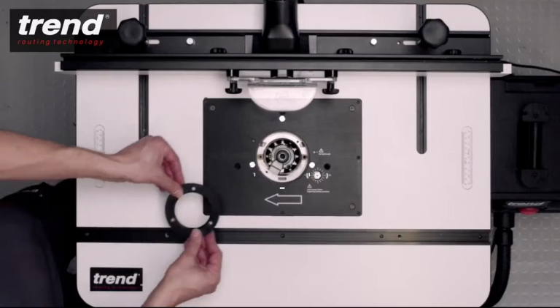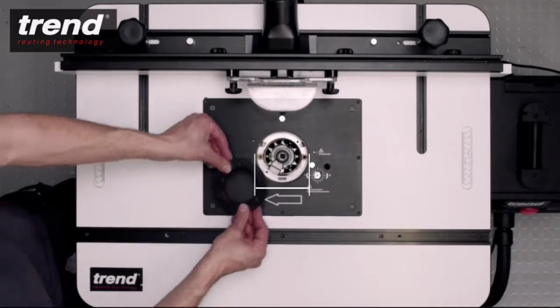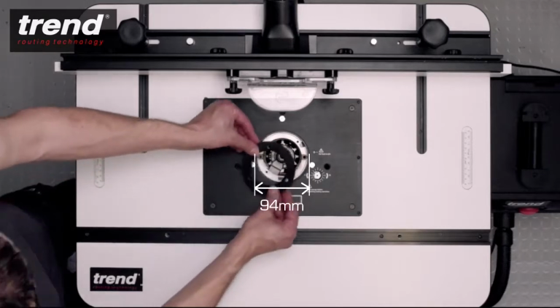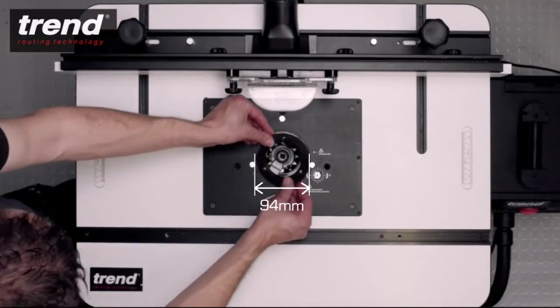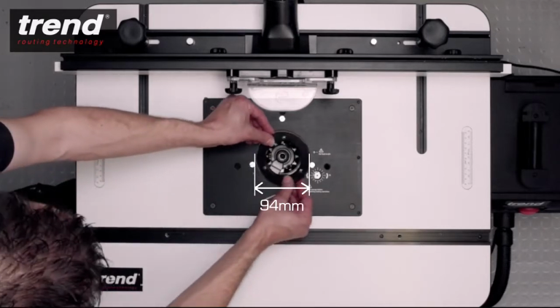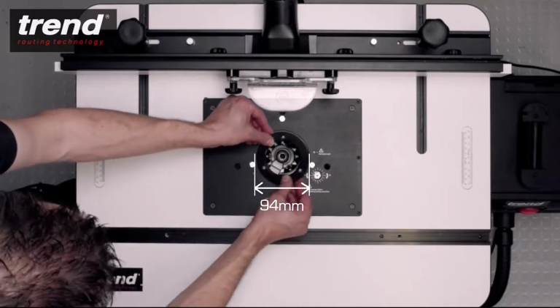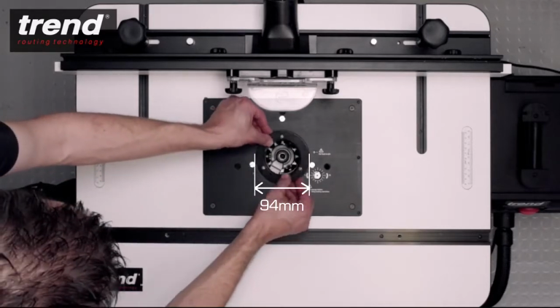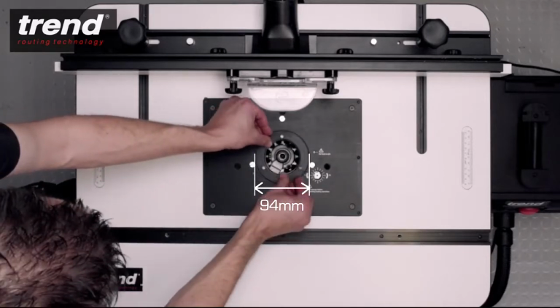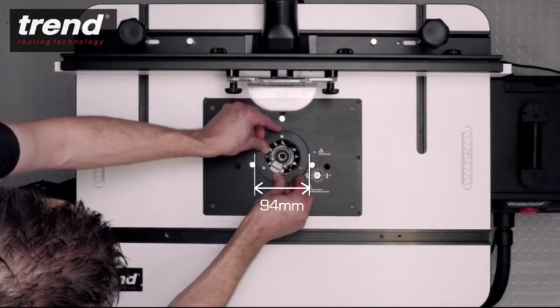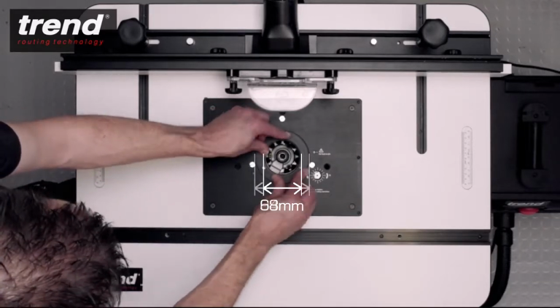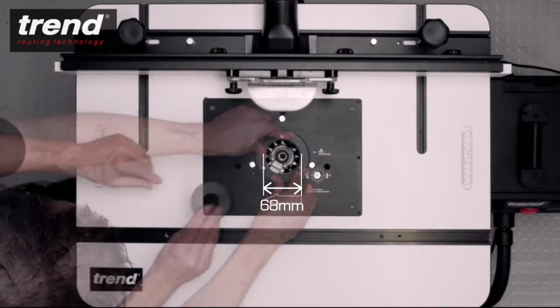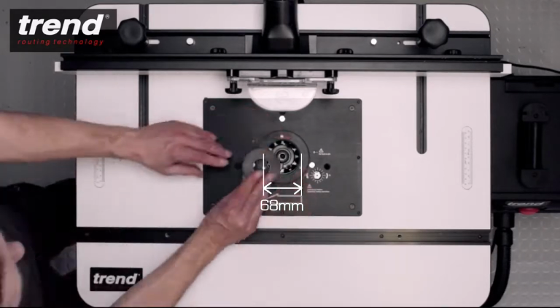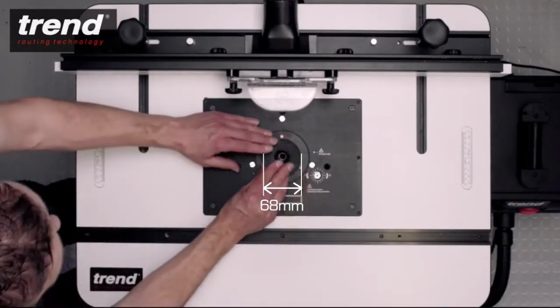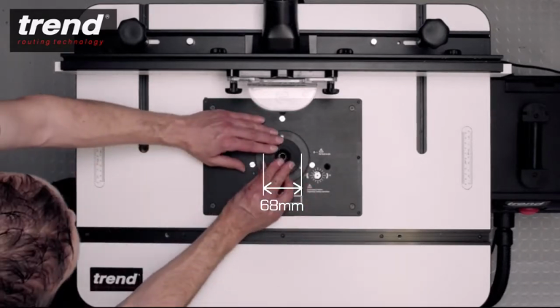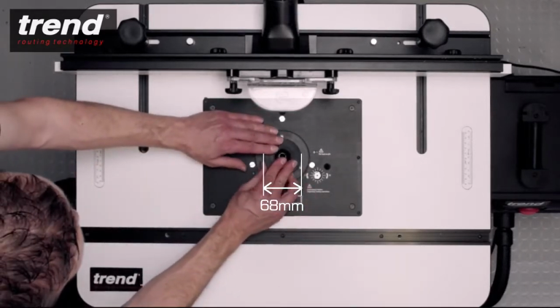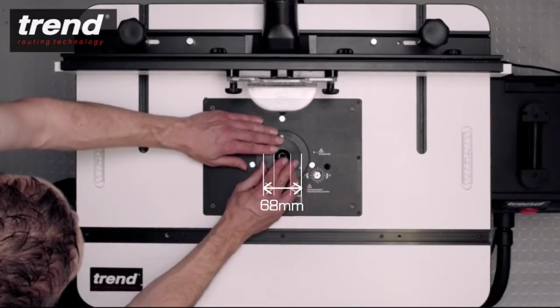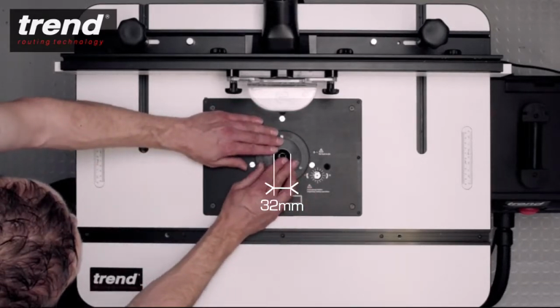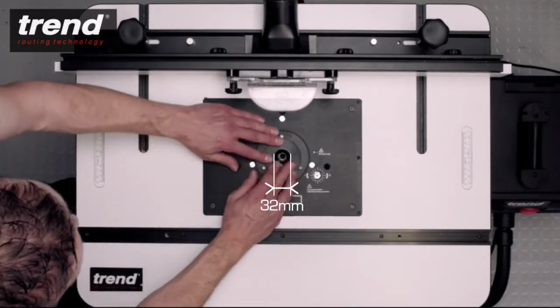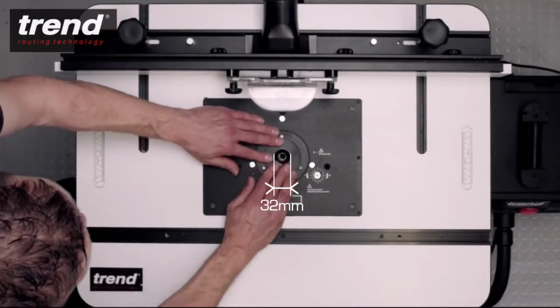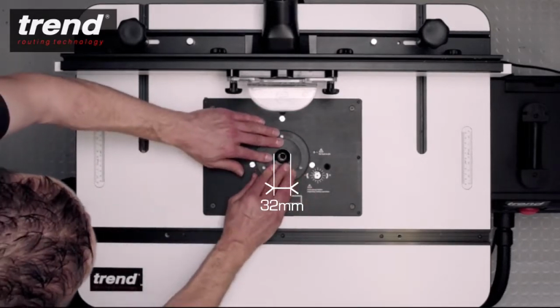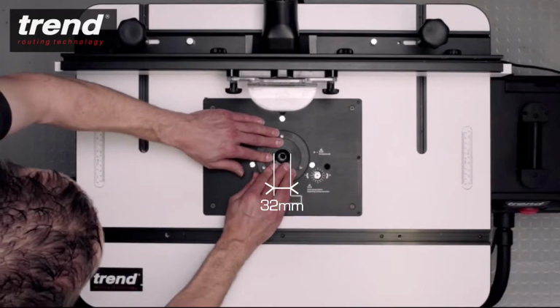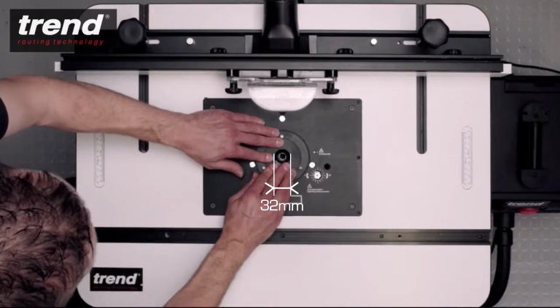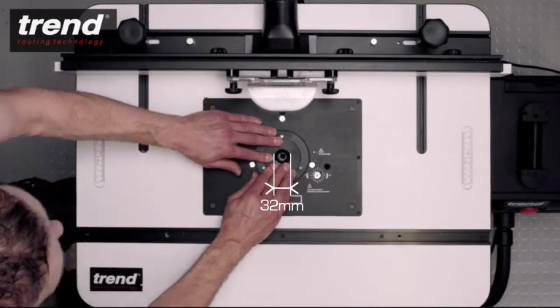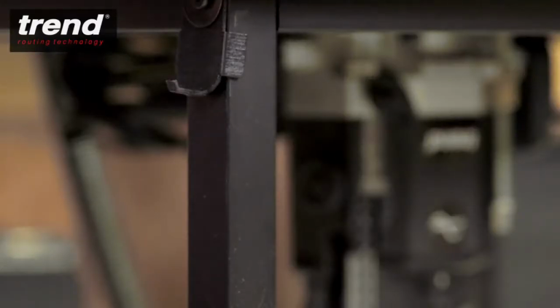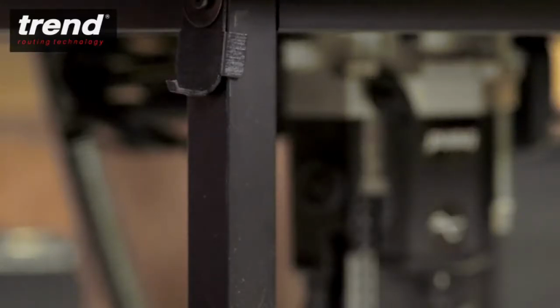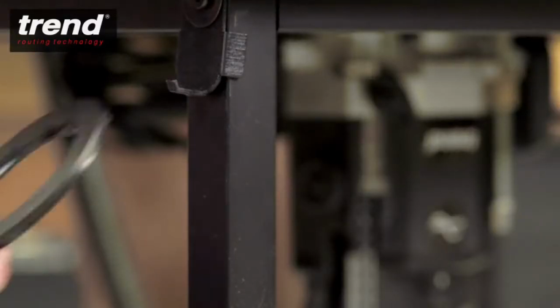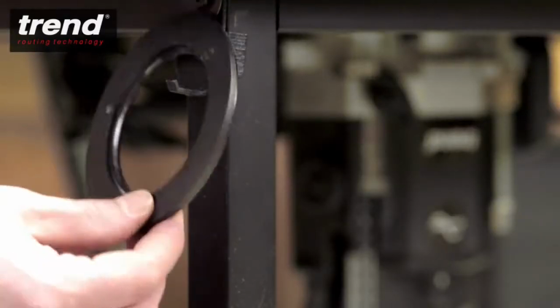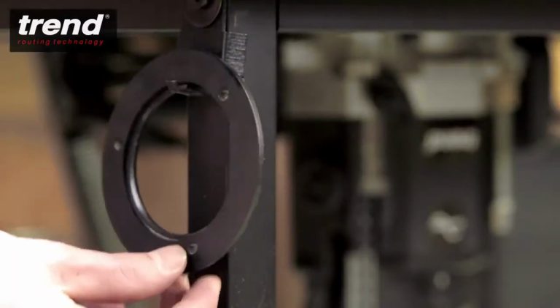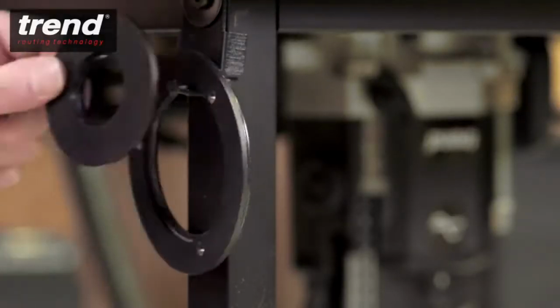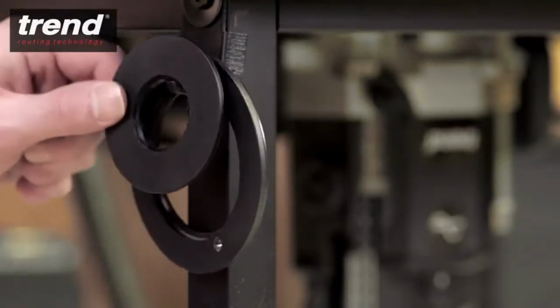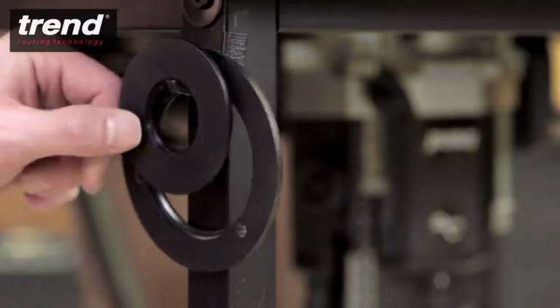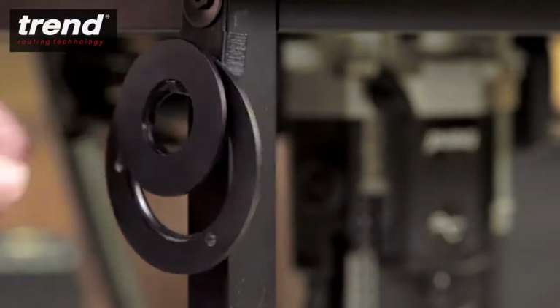The table aperture can be changed by selecting an insert ring to suit the cutter diameter. The rings can be stored on this accessory hook.